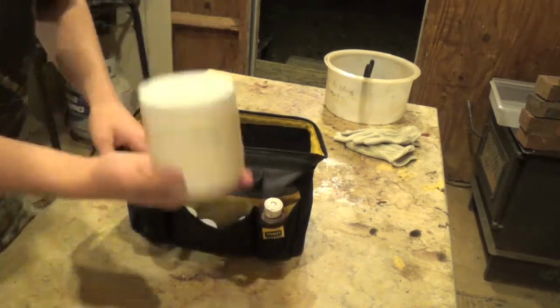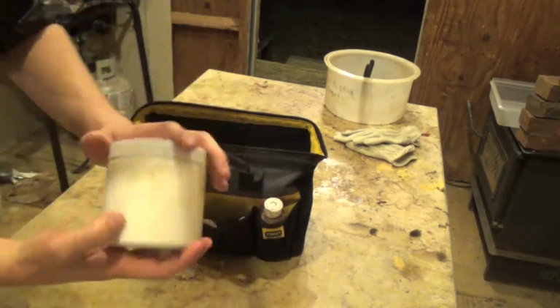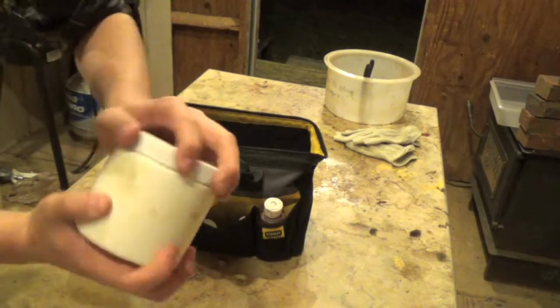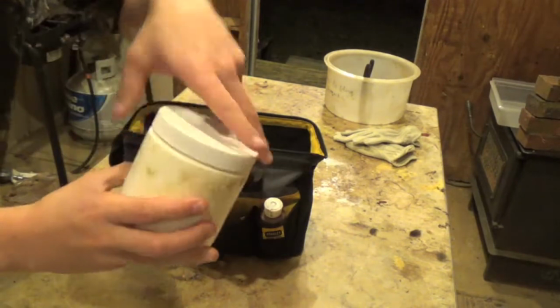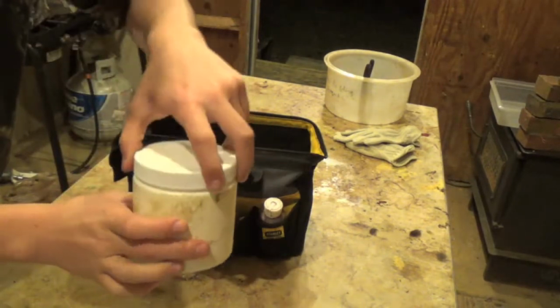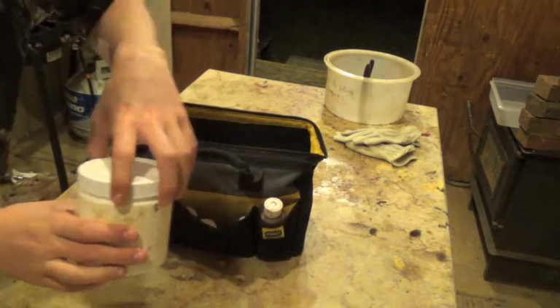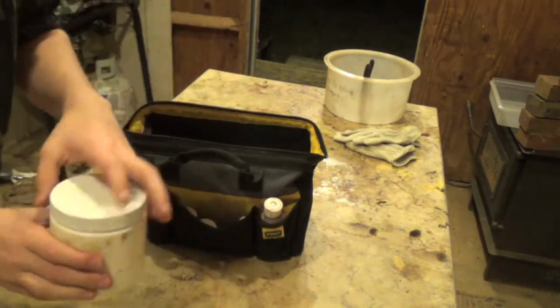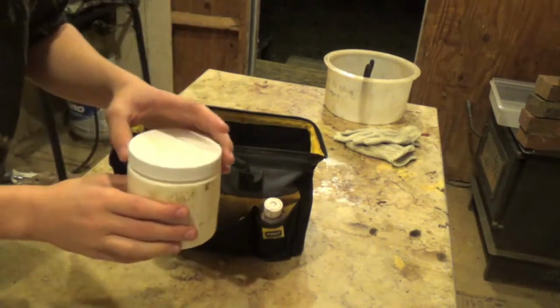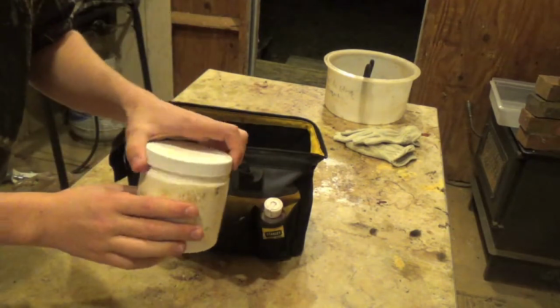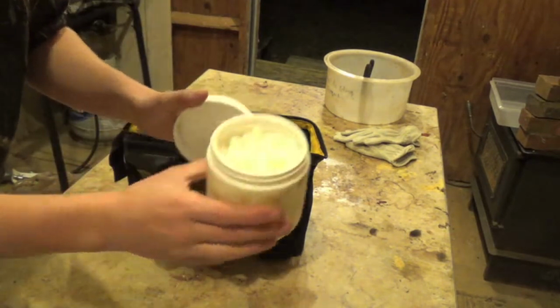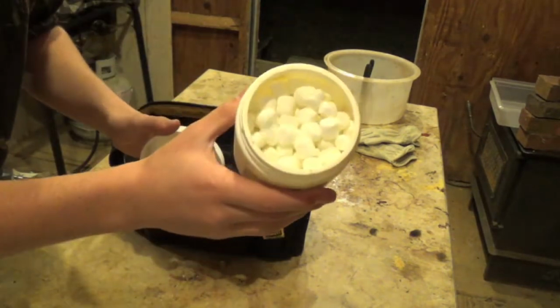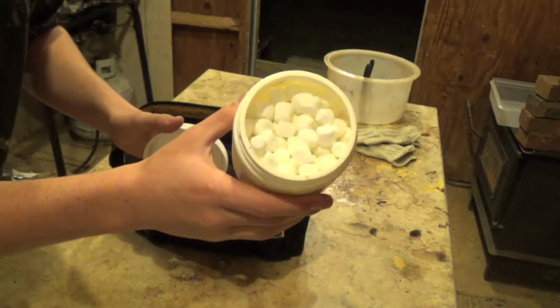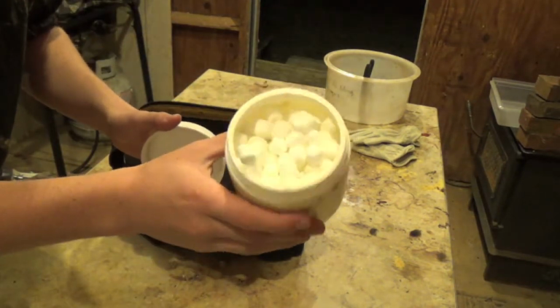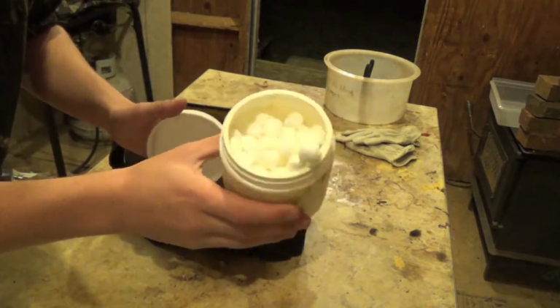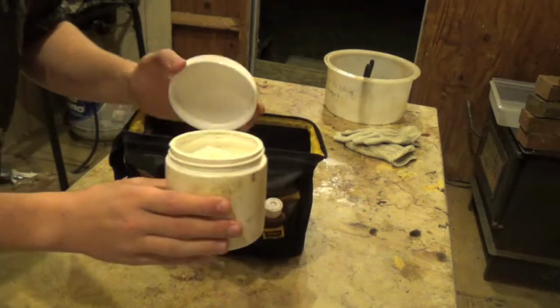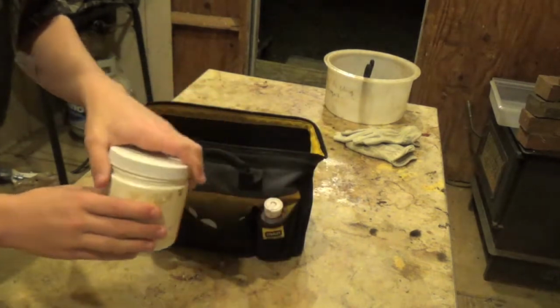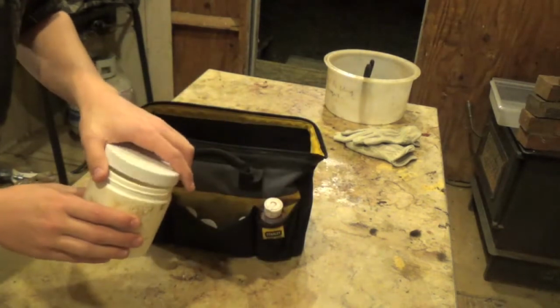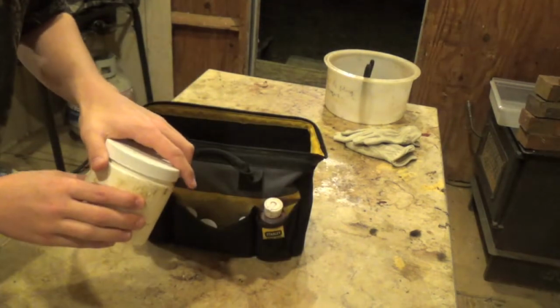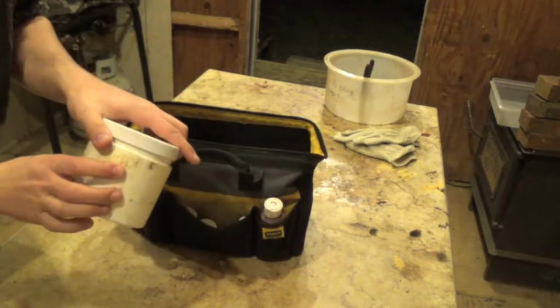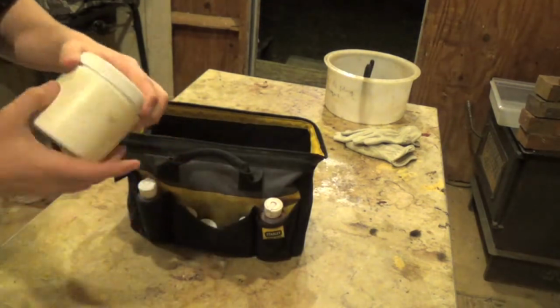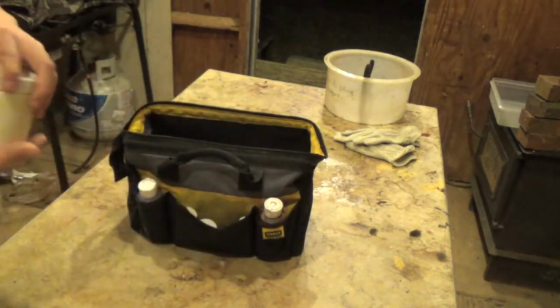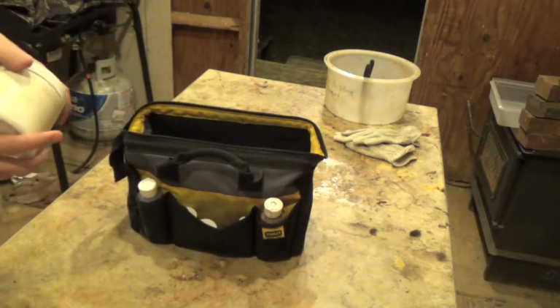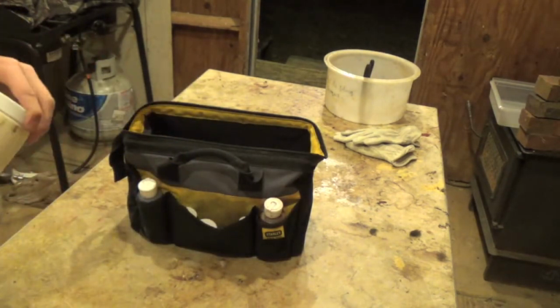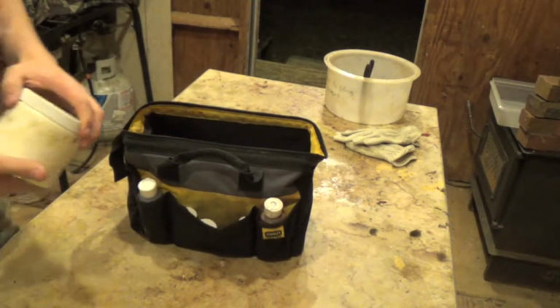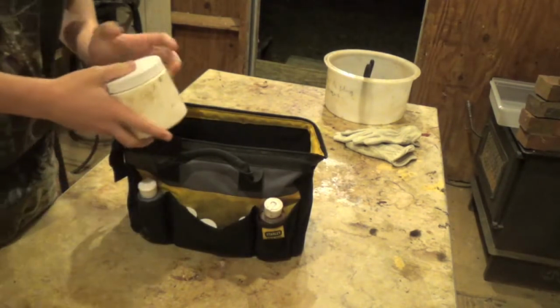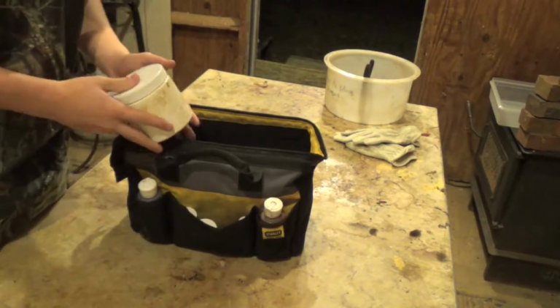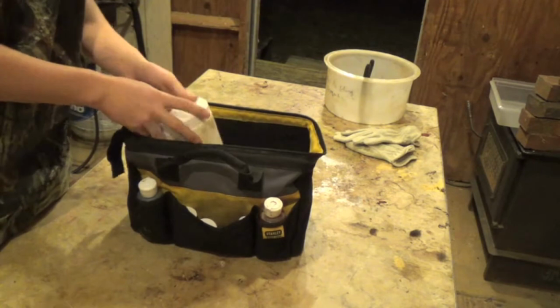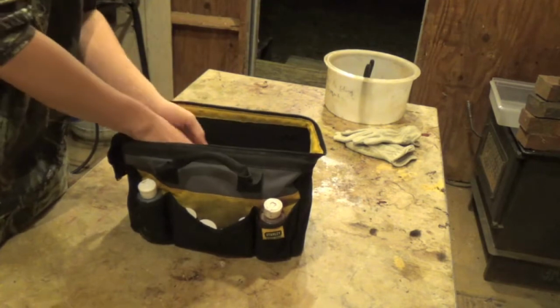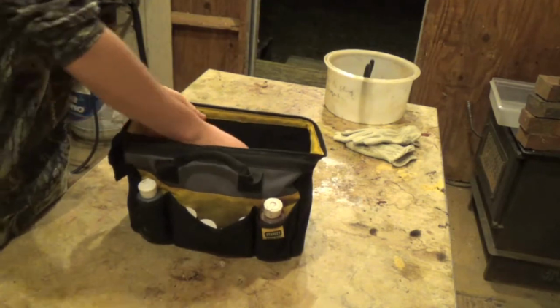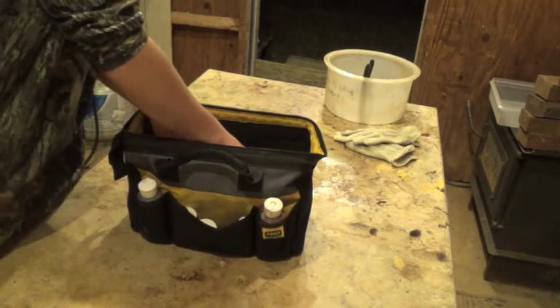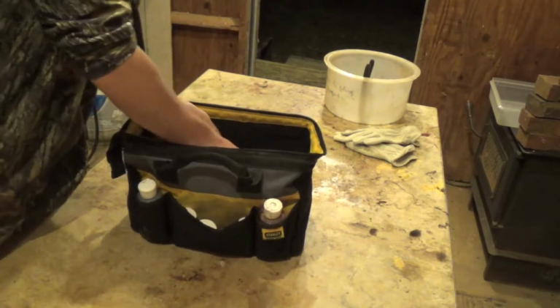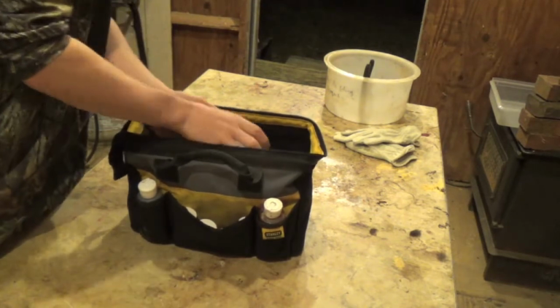In this container is one of my key ingredients to catching coons: marshmallows. They love marshmallows. Put a few out, stick some in your DP traps, and they will eat it up.